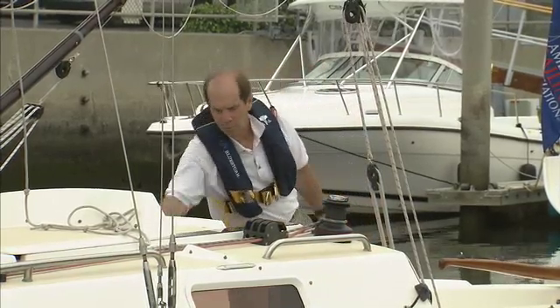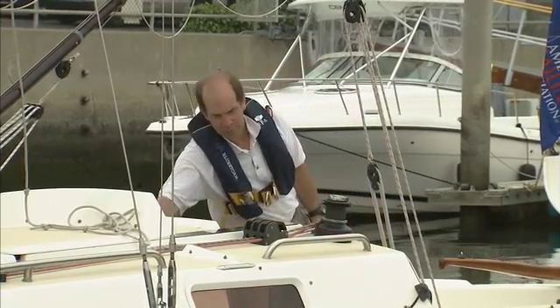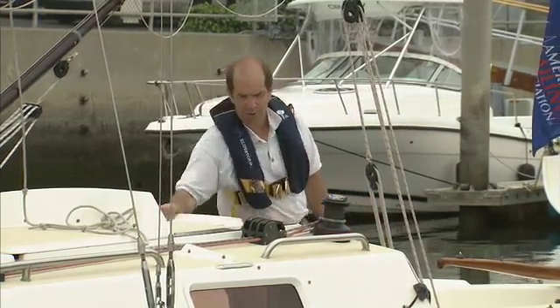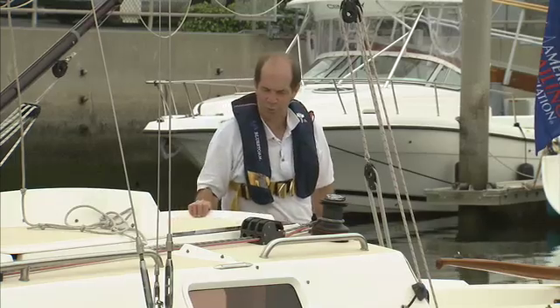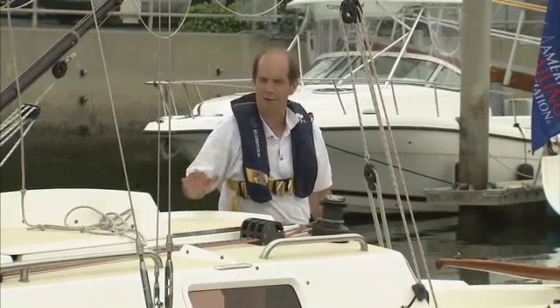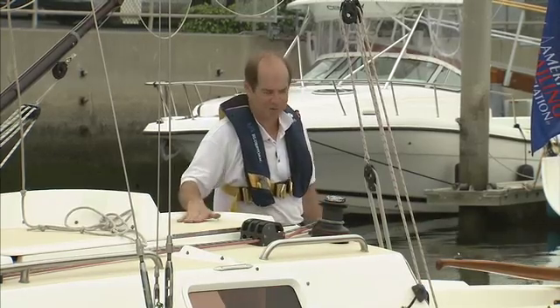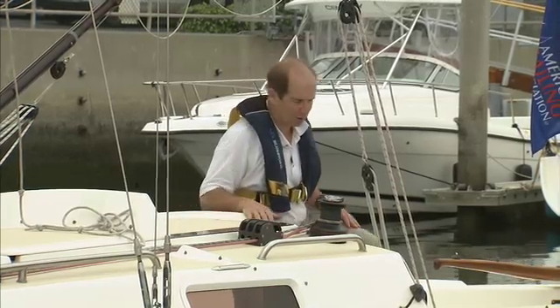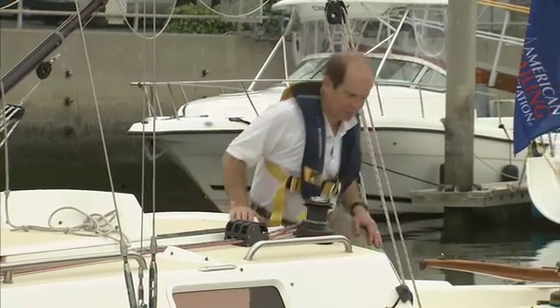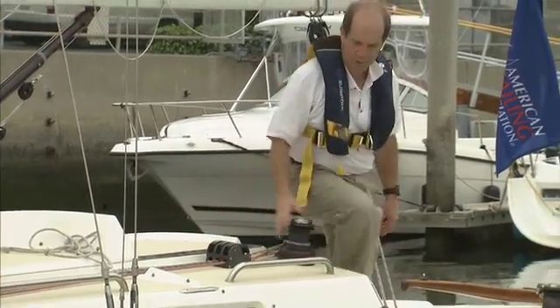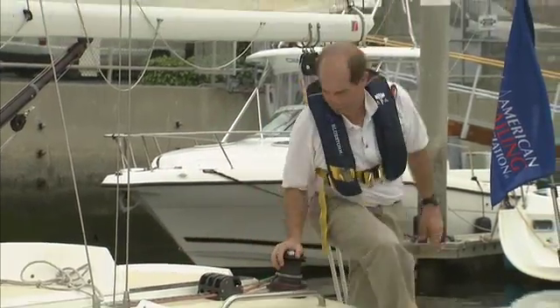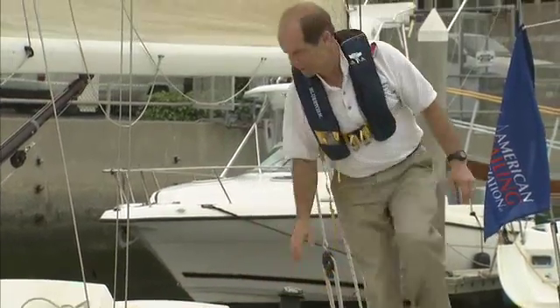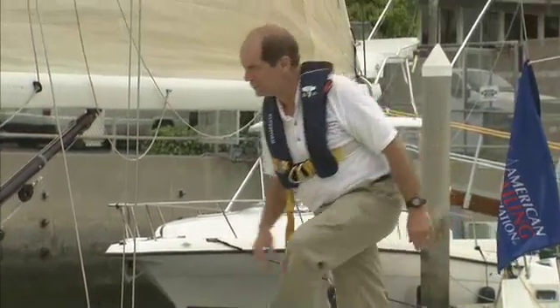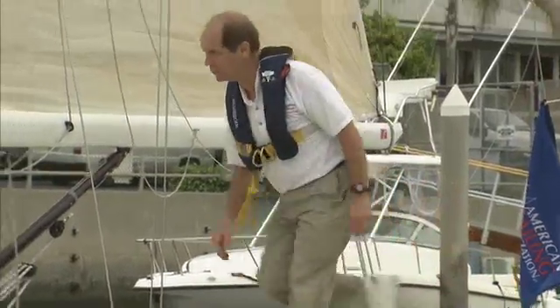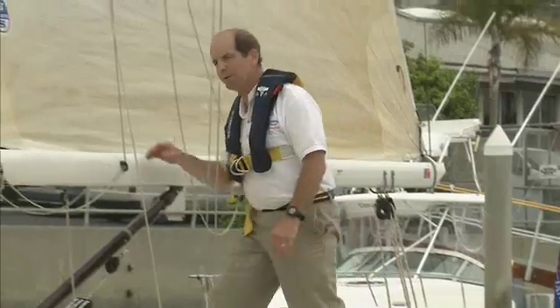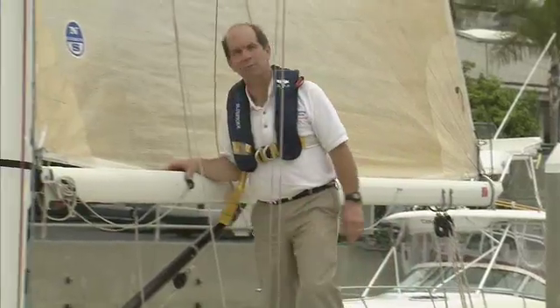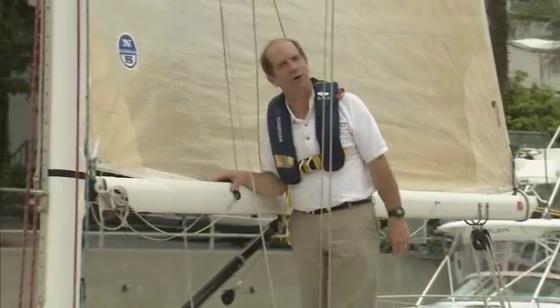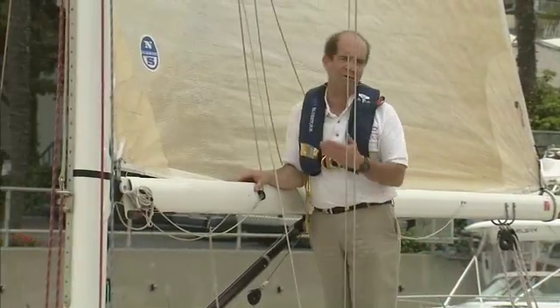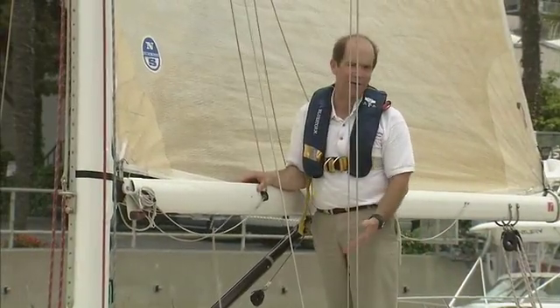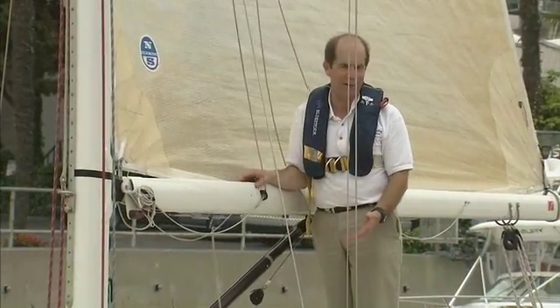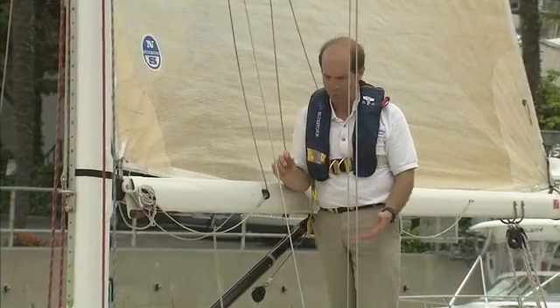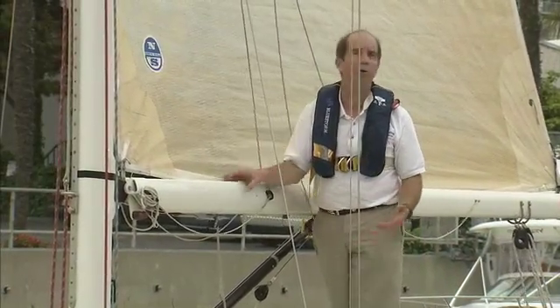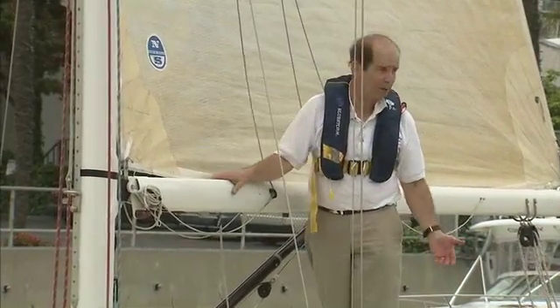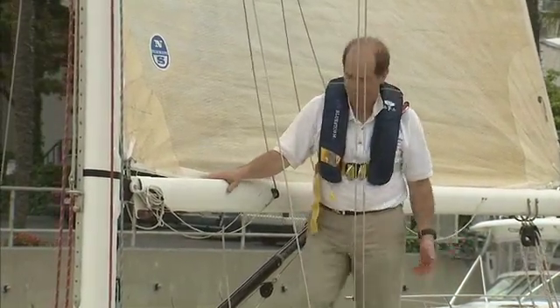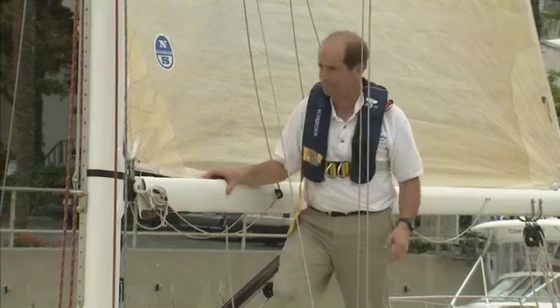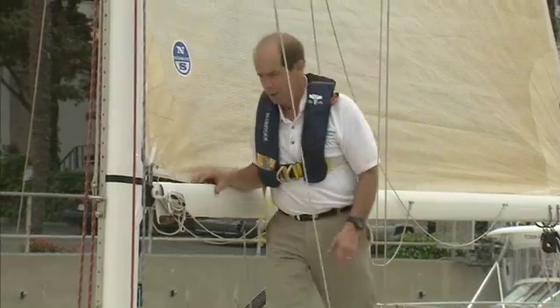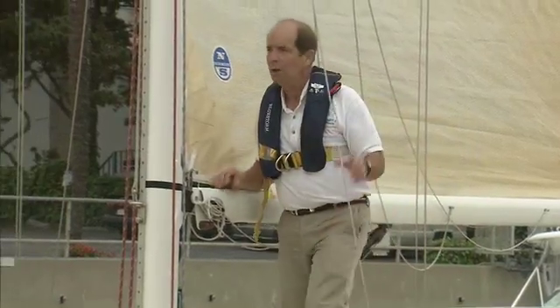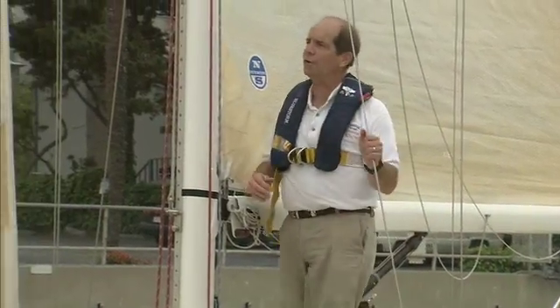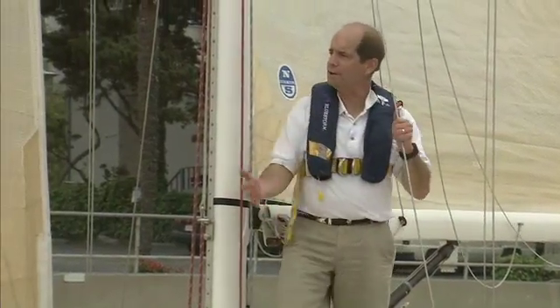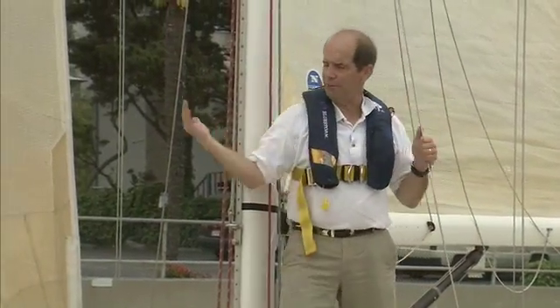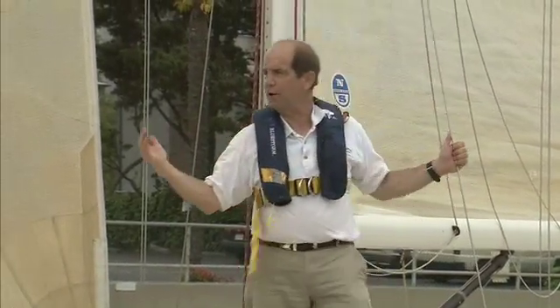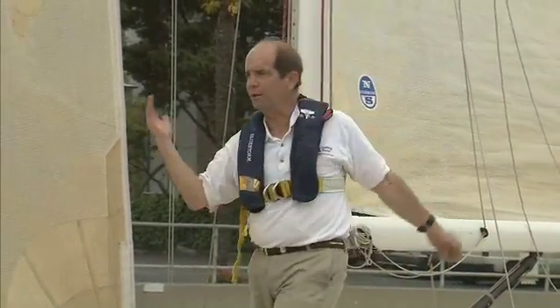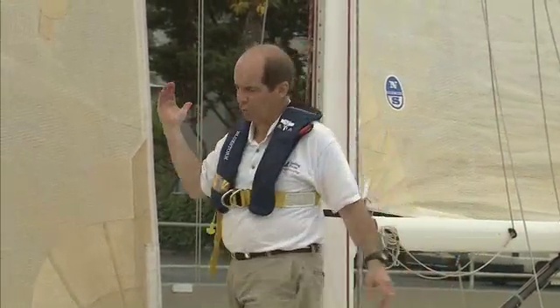First thing we're going to do here is pull our cabin top closed so I can work on the deck. I've already got our jib out and we've got the main up as well.